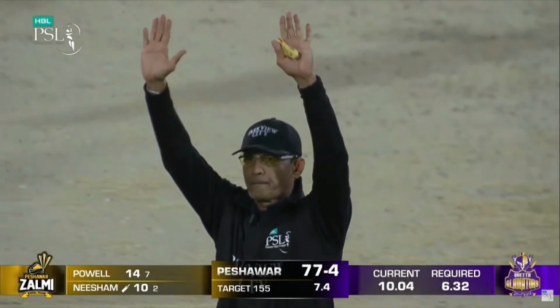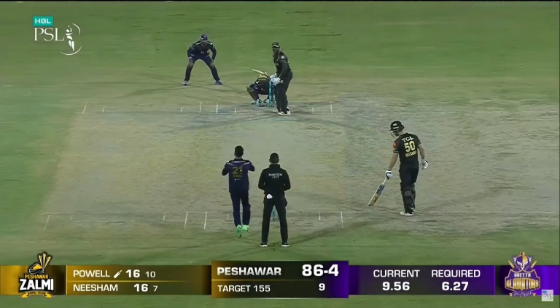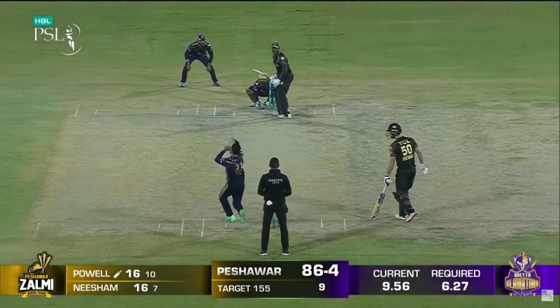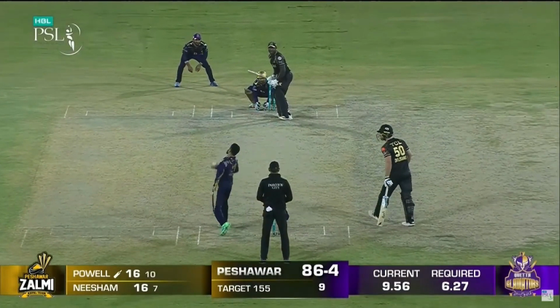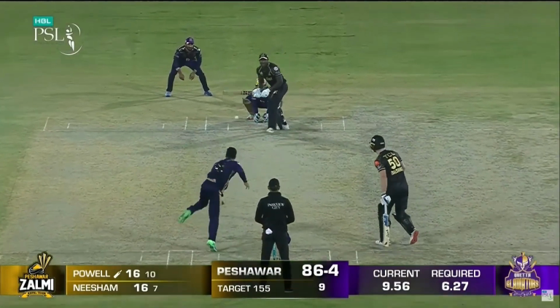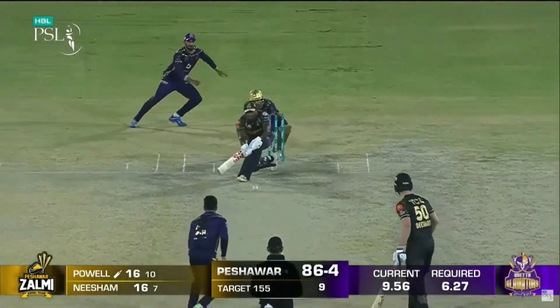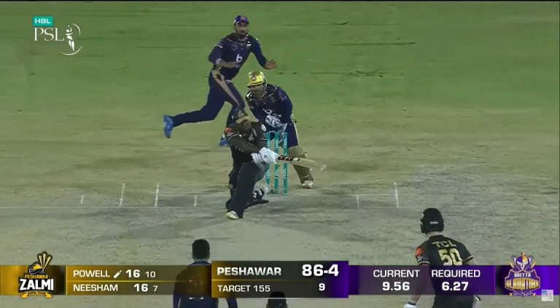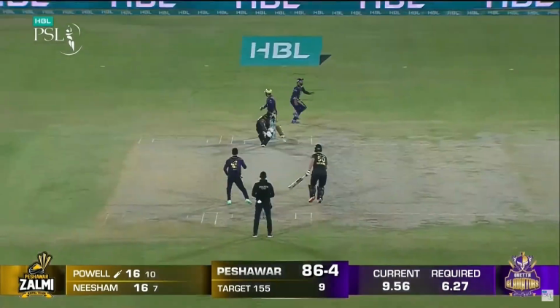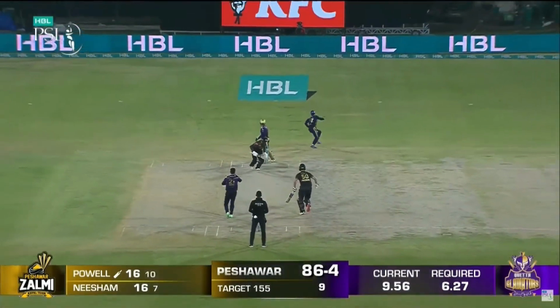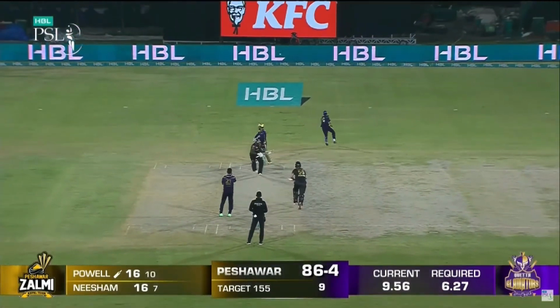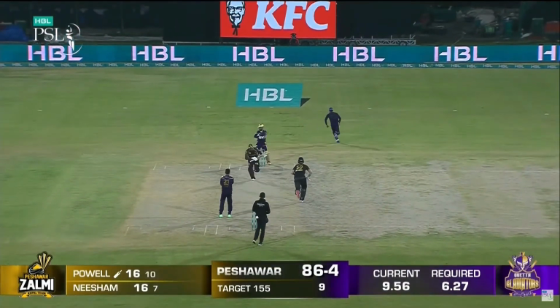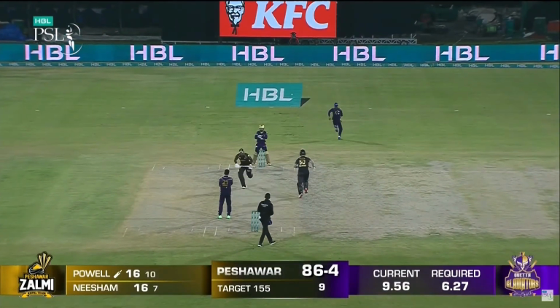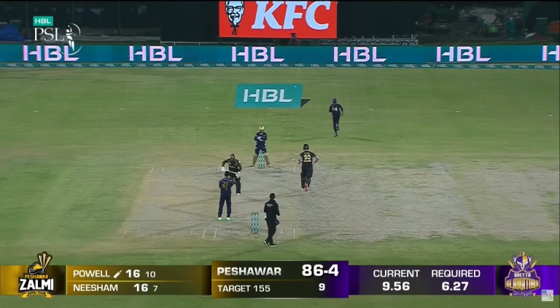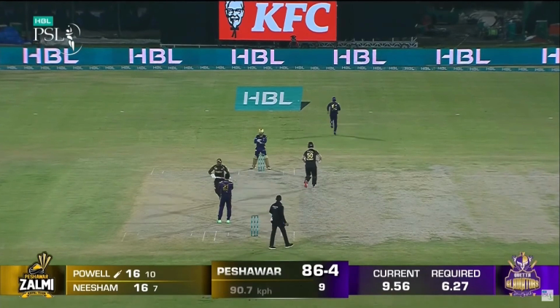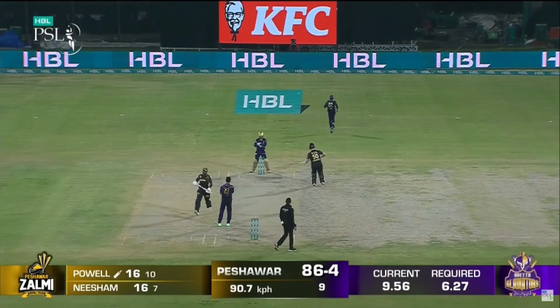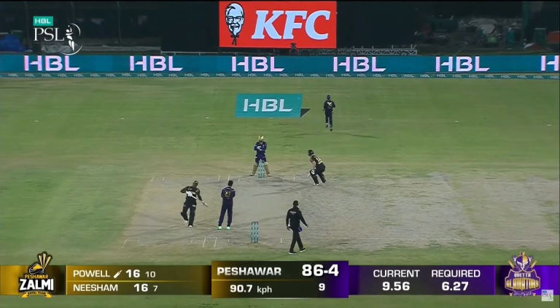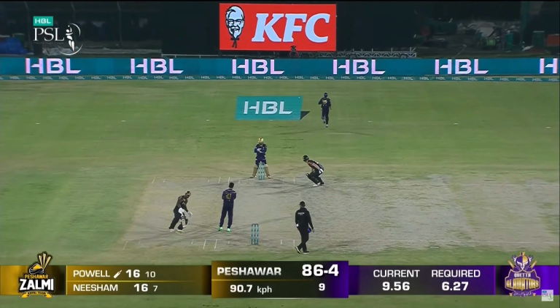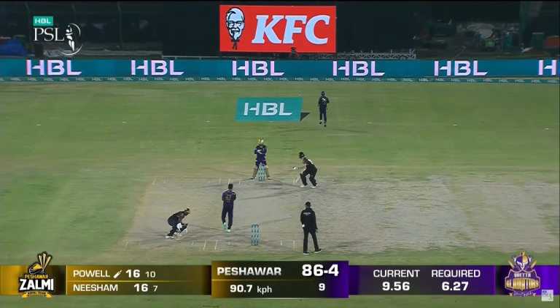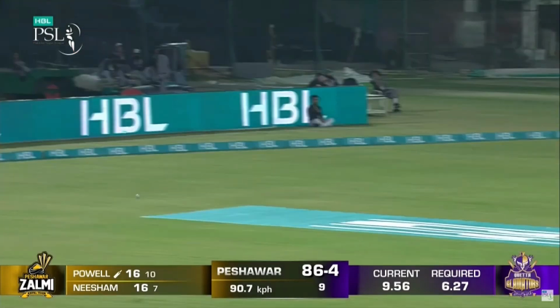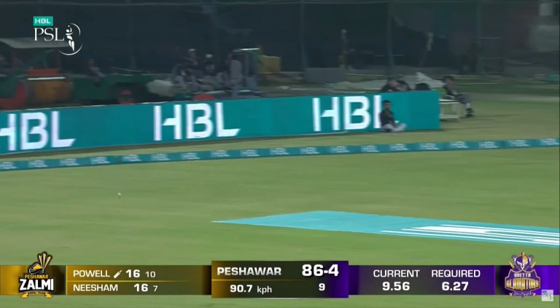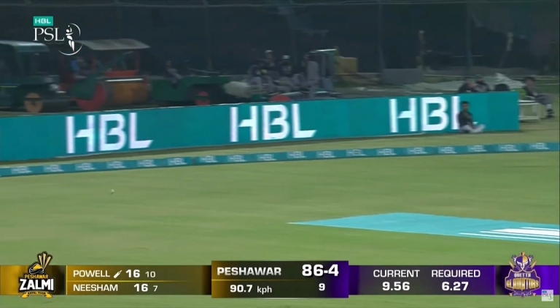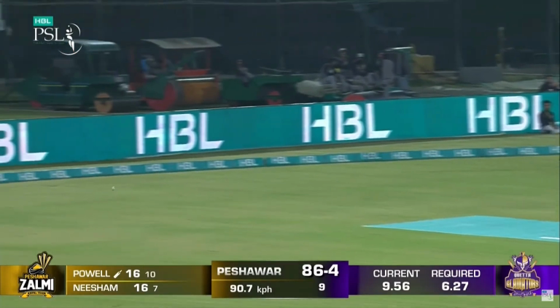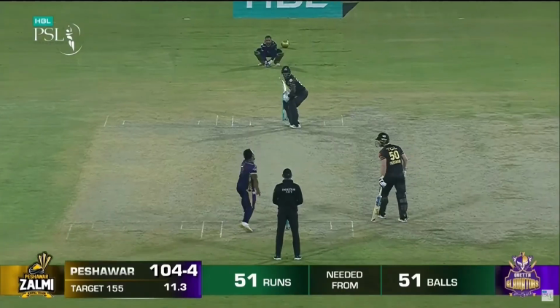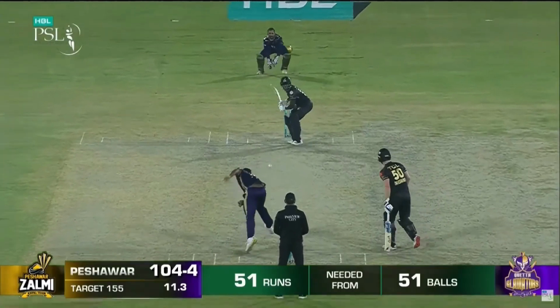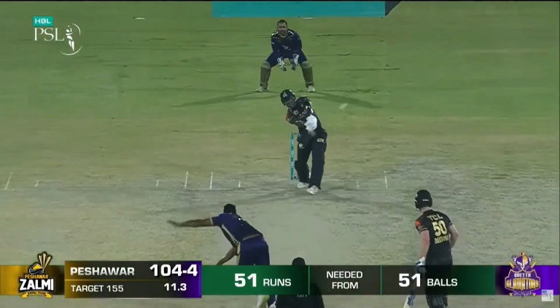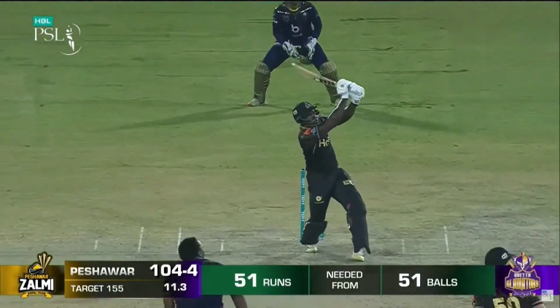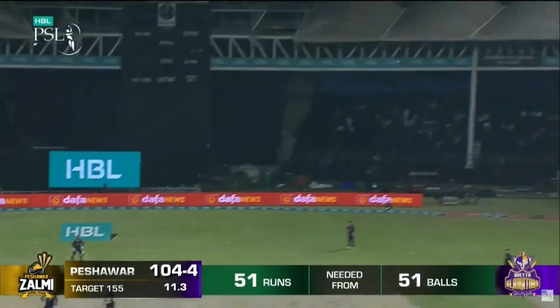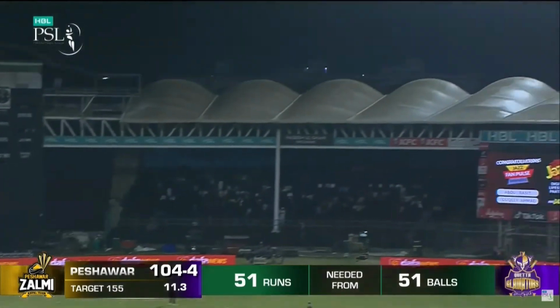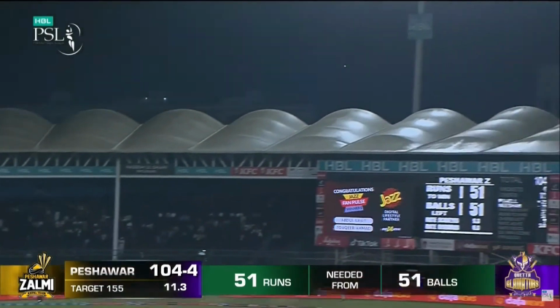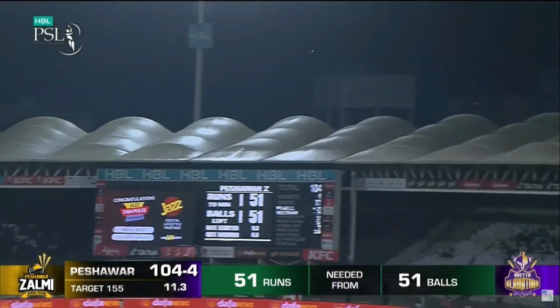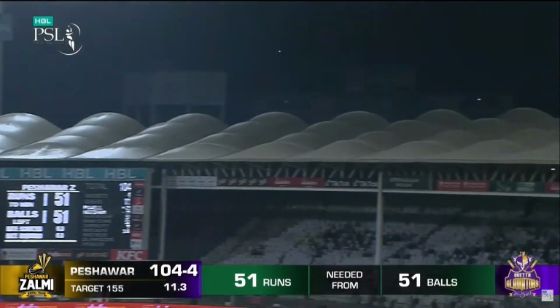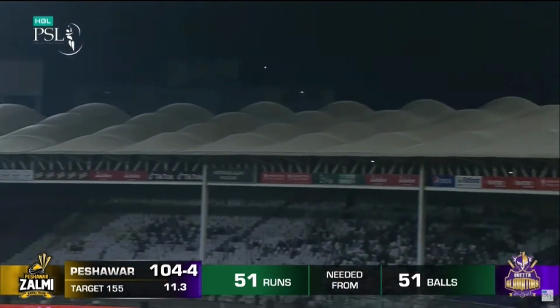There were 60 runs in the next 5 overs. There are 5 runs in the next 5 overs — you can get a pen. They do the work from the pen.